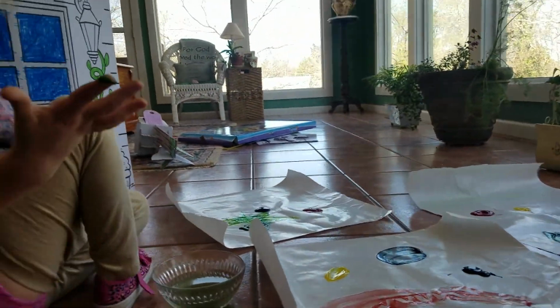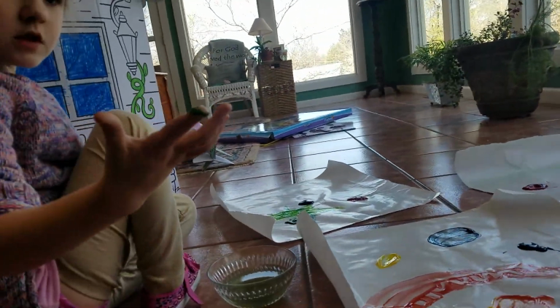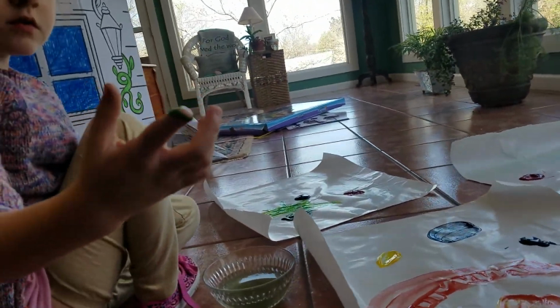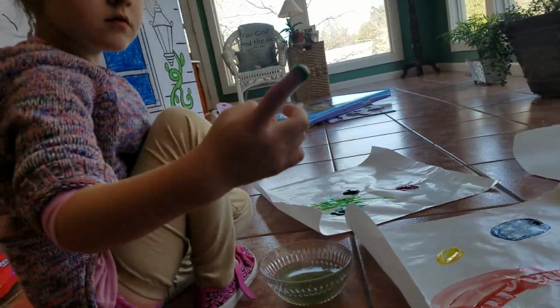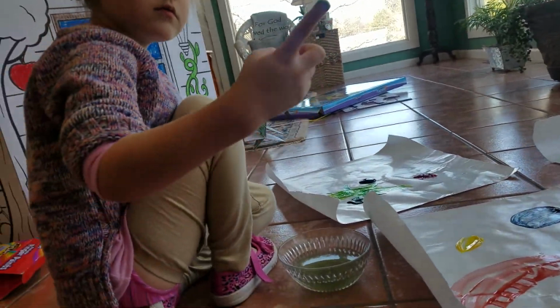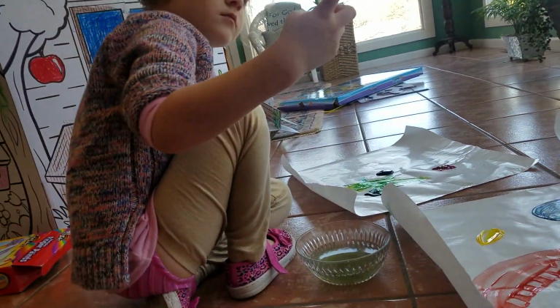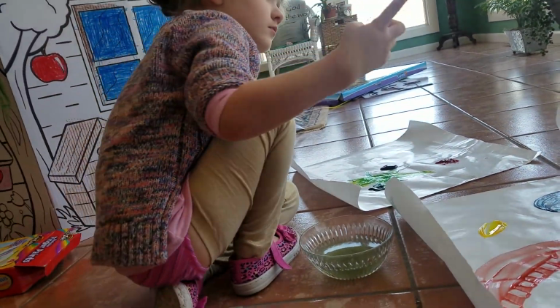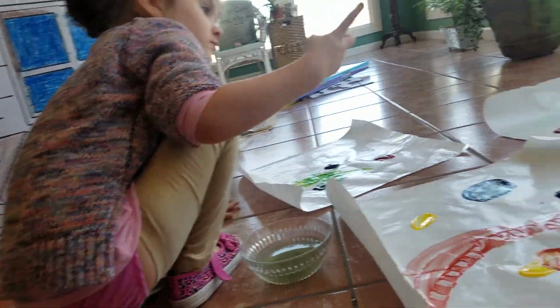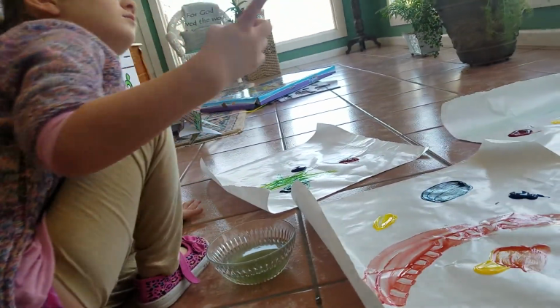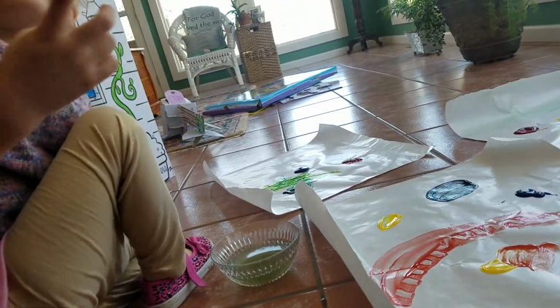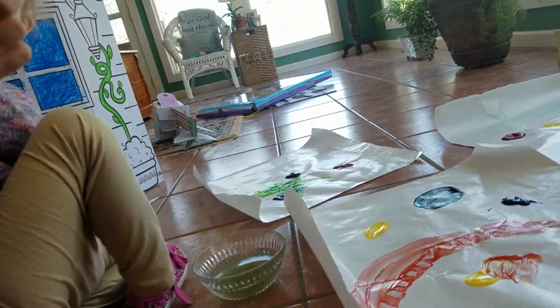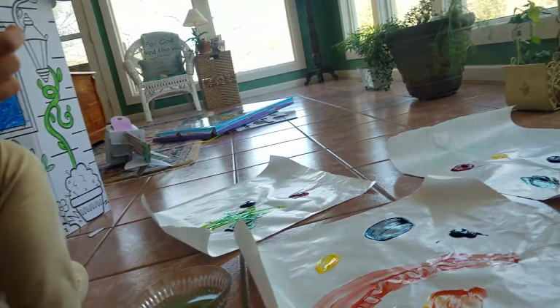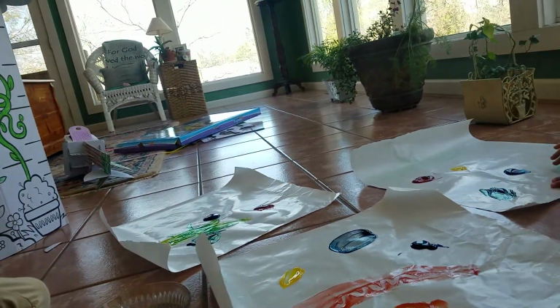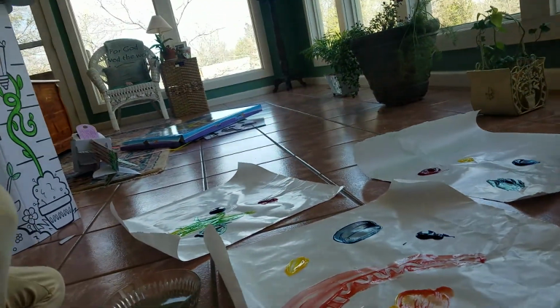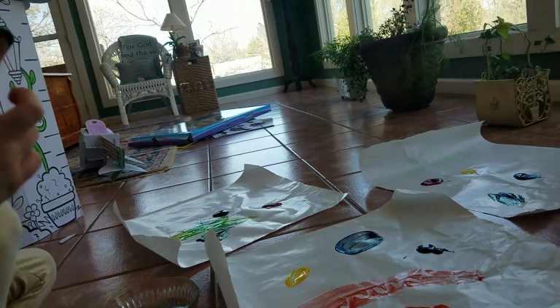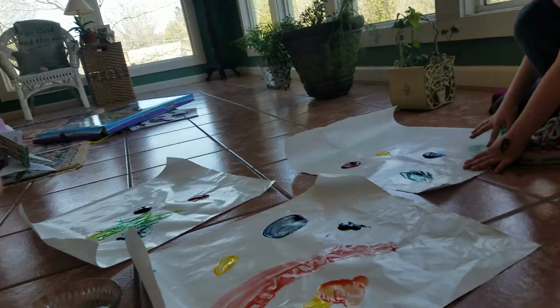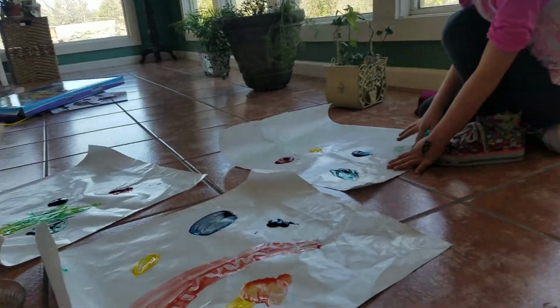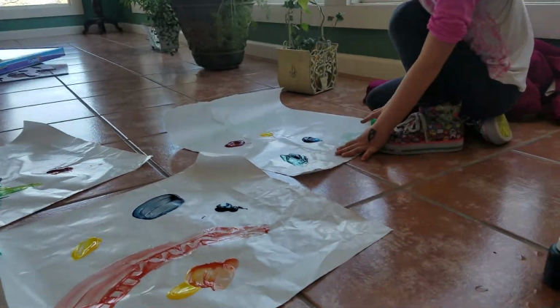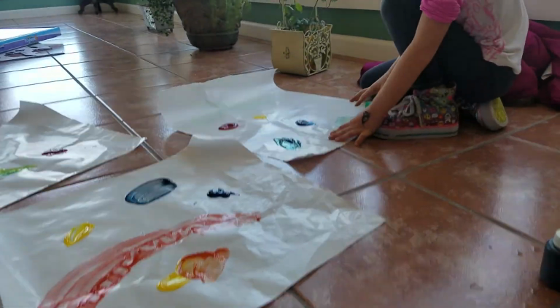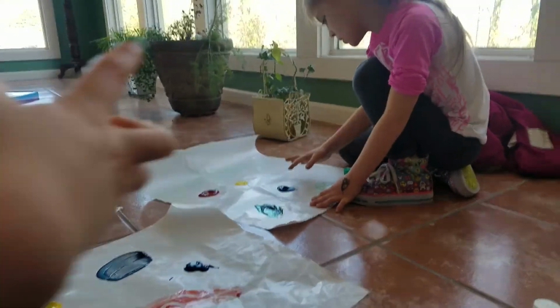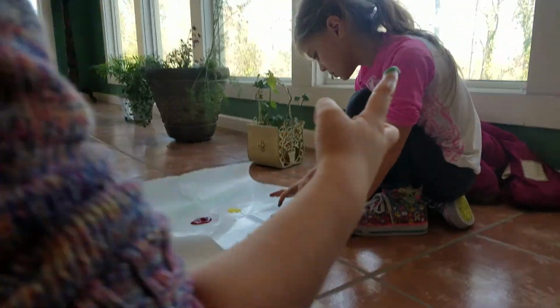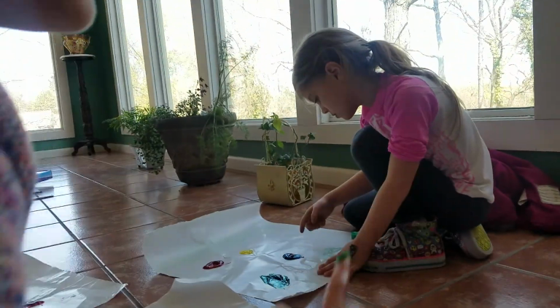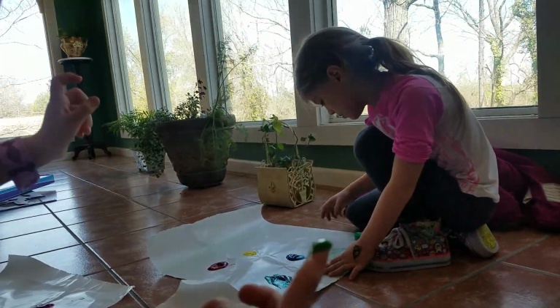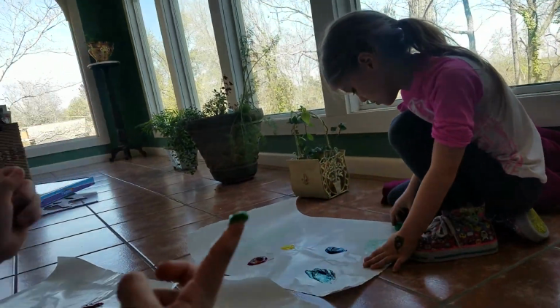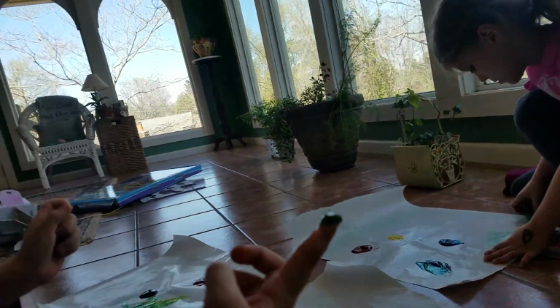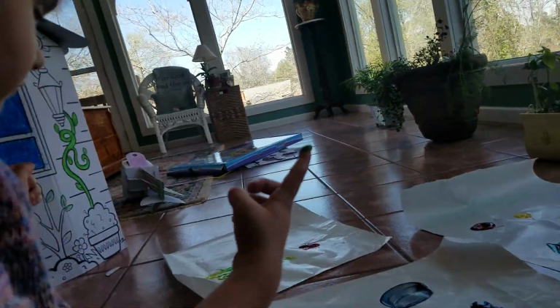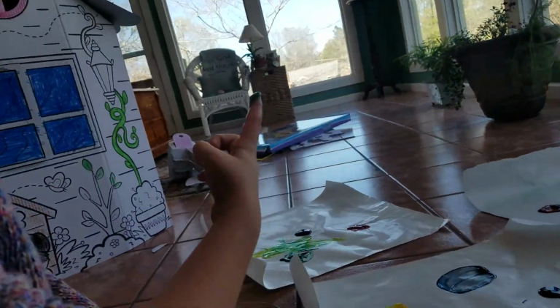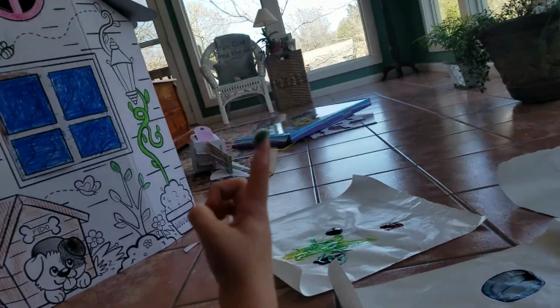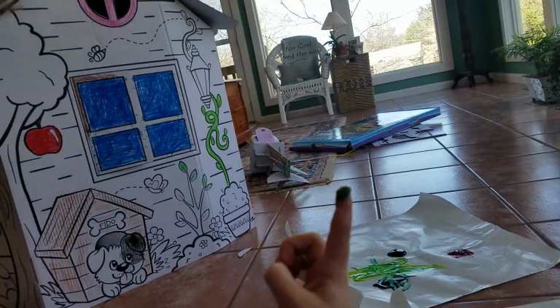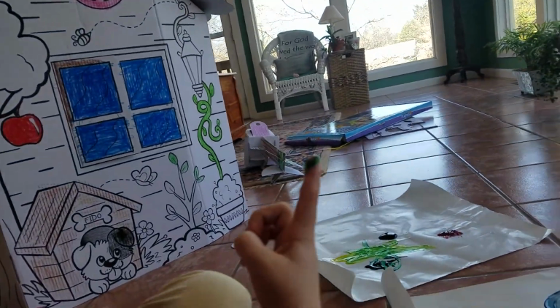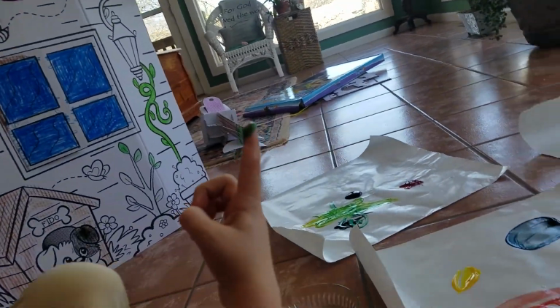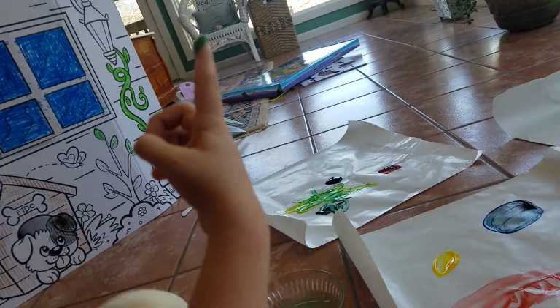Did you shut the door over there? Yeah, just shut it over there. Alright, so are you doing your painting lessons, Lucy? Yeah.